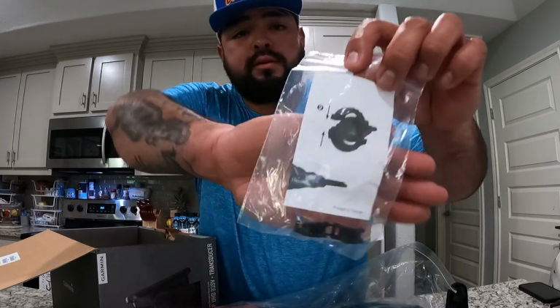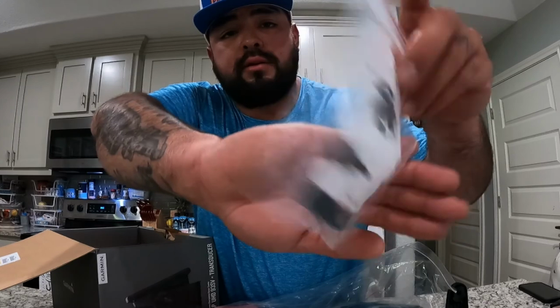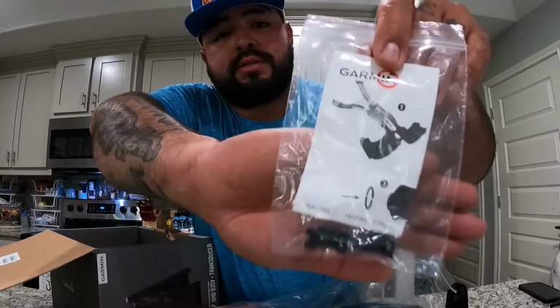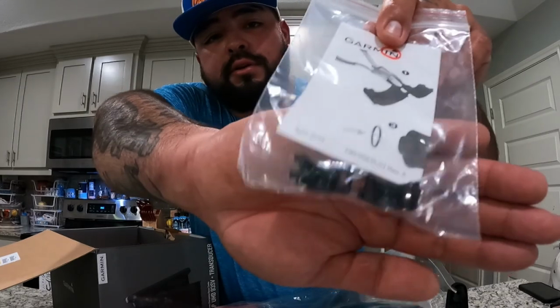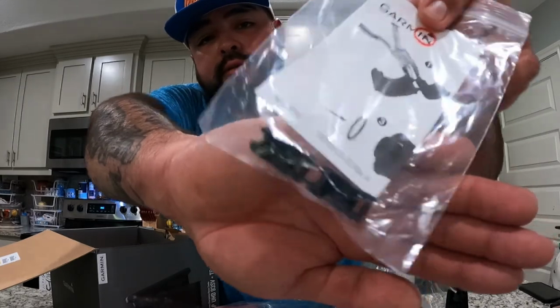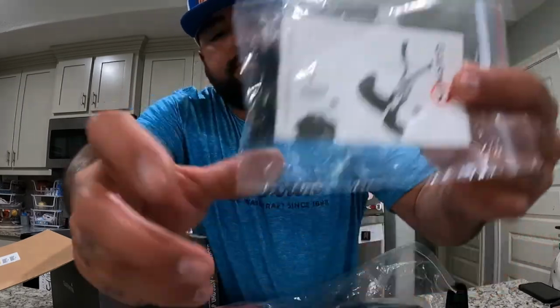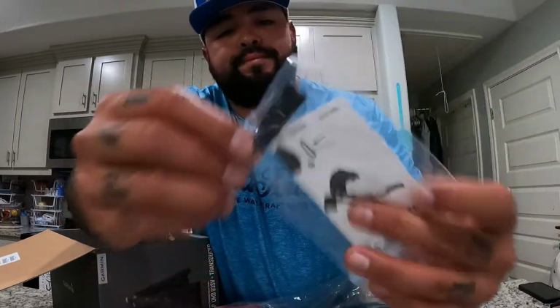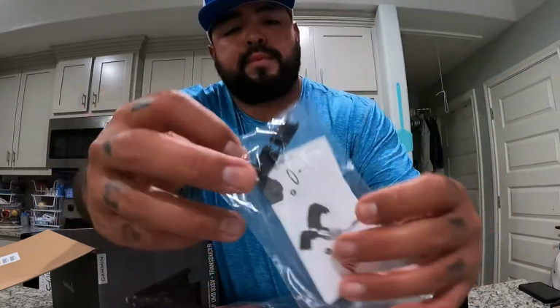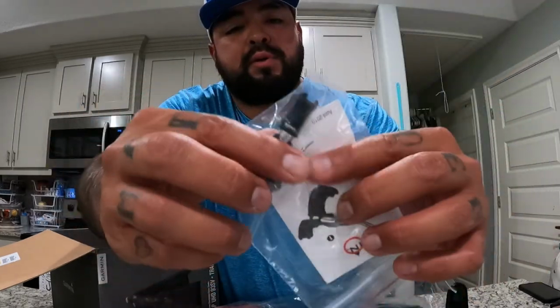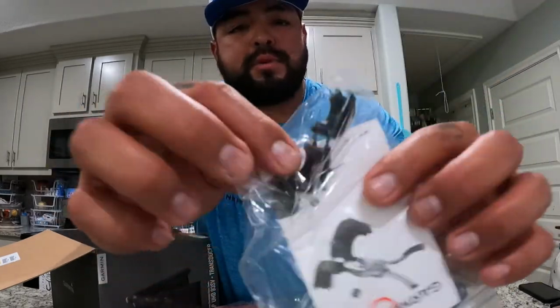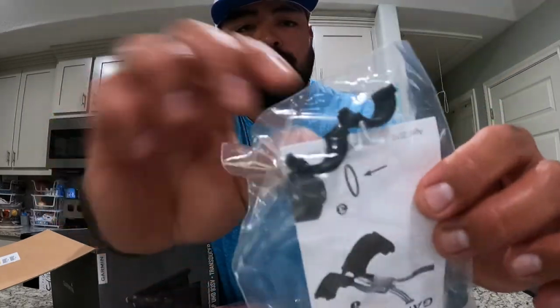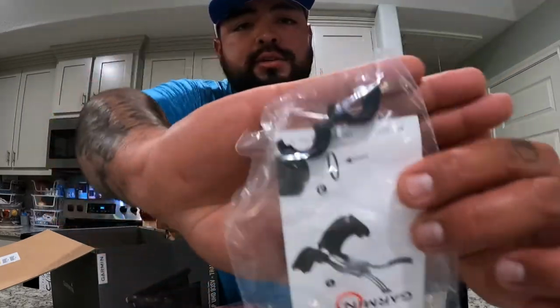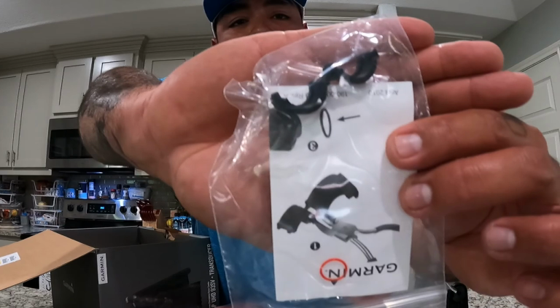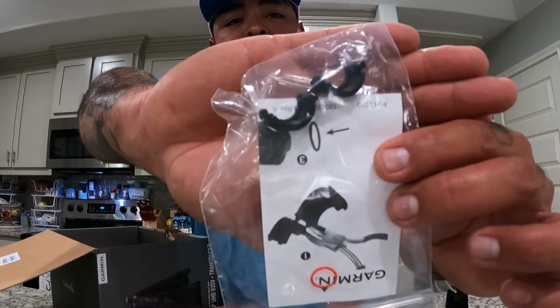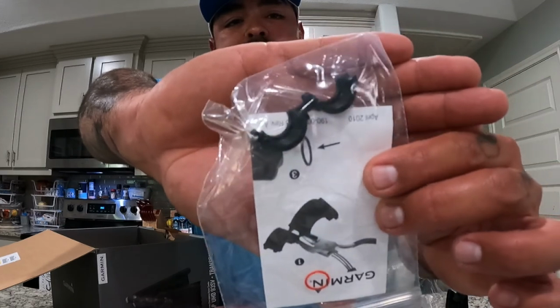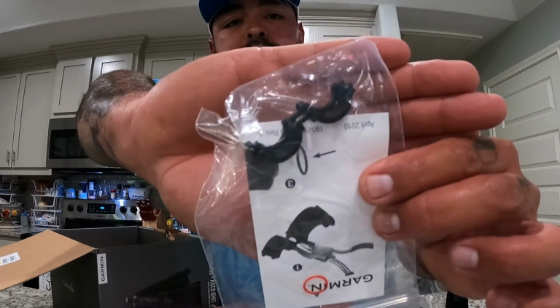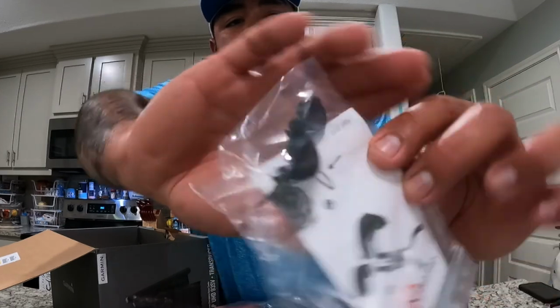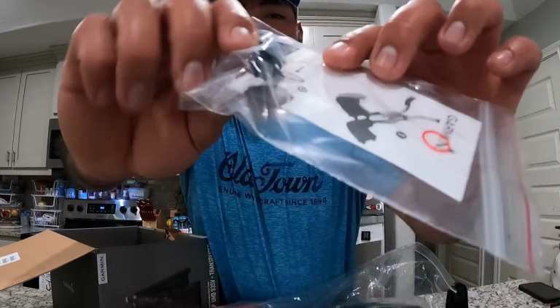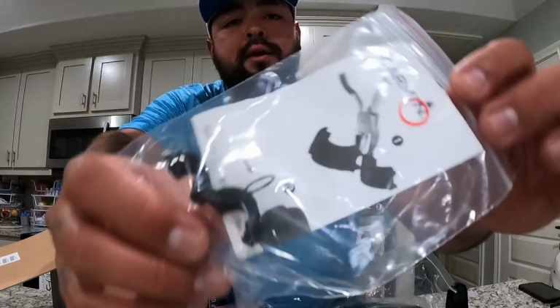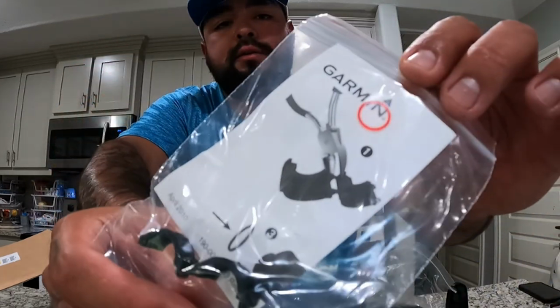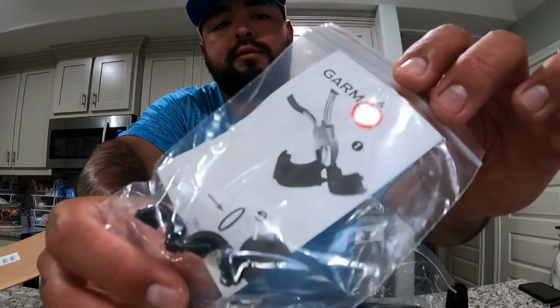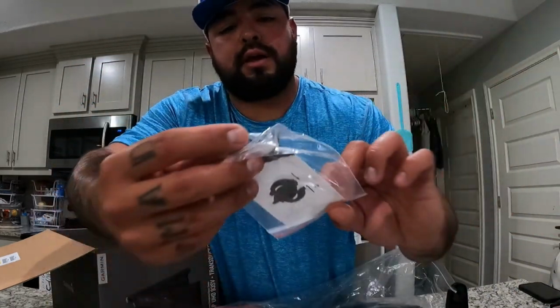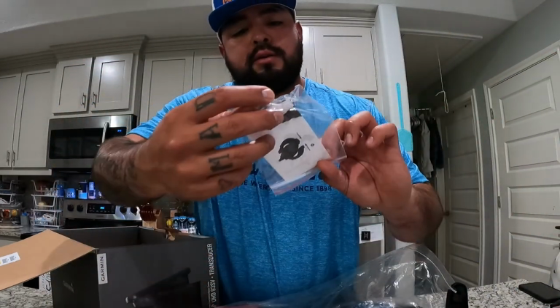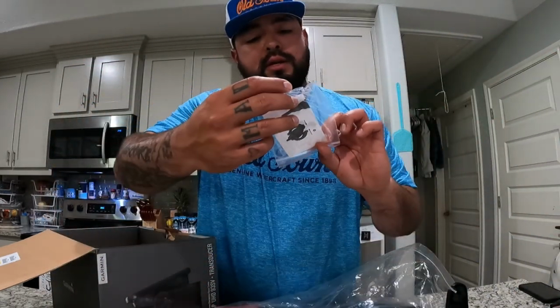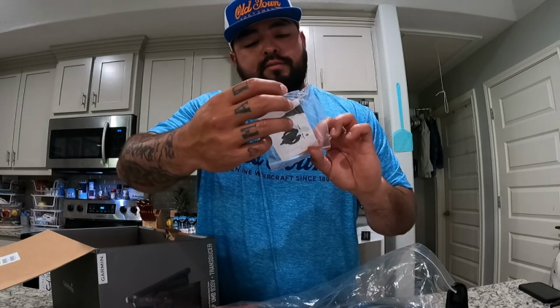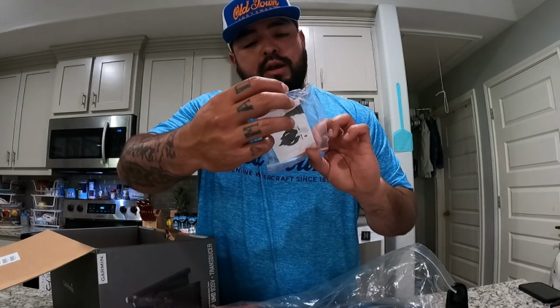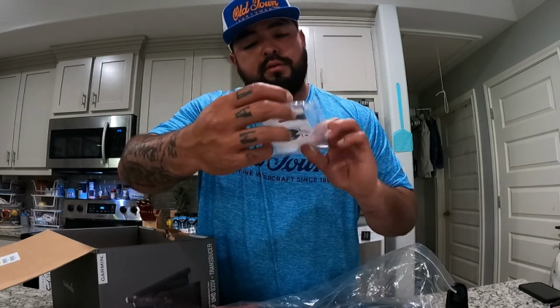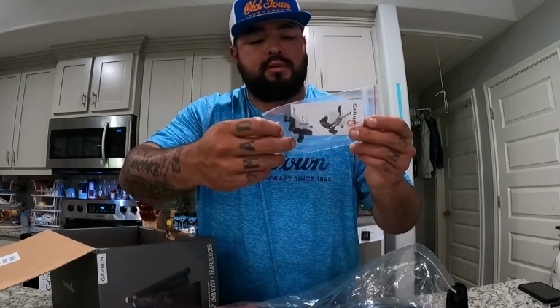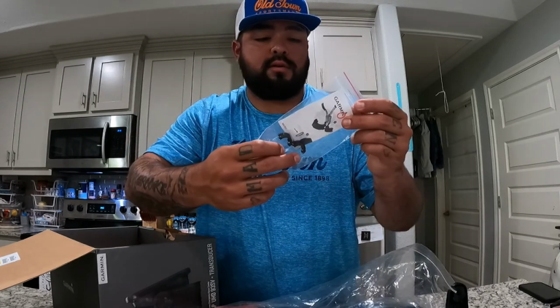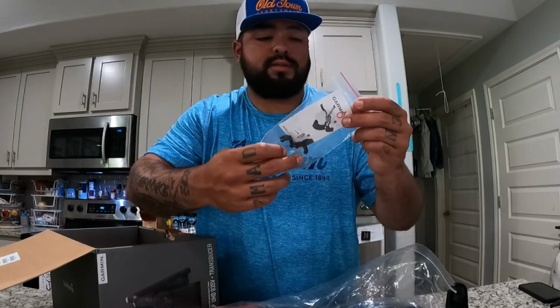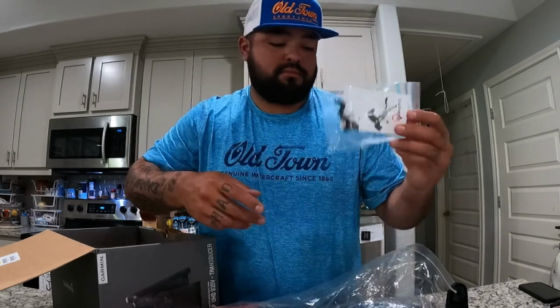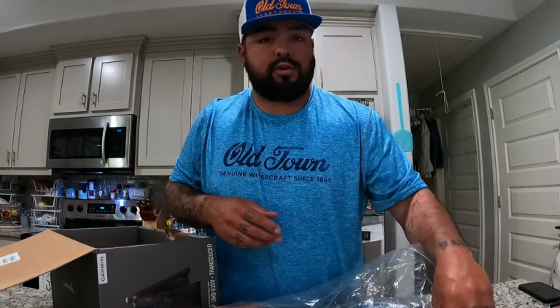This is a replacement package — let me turn it around. It's actually replacement fittings for your wiring. They're threaded, so if you break one you can replace it. It's kind of cool.